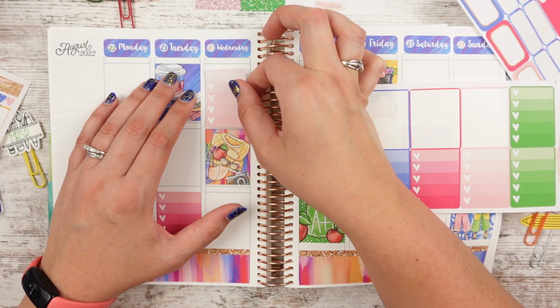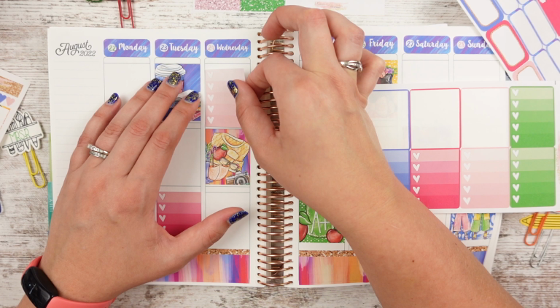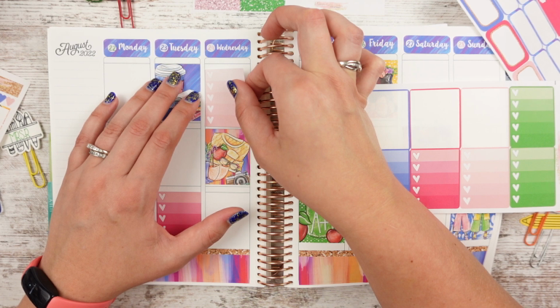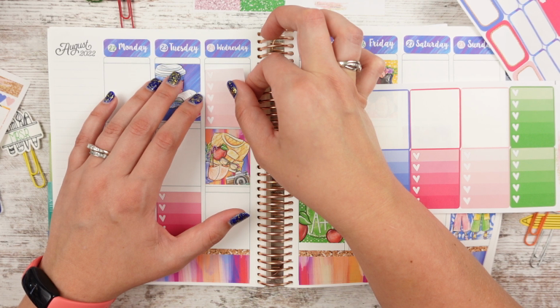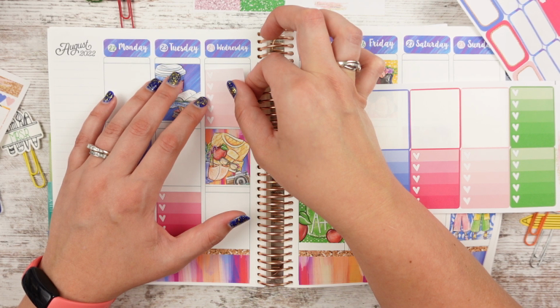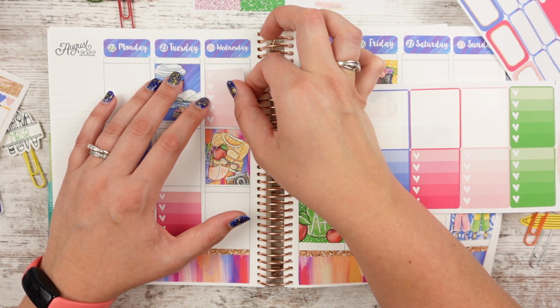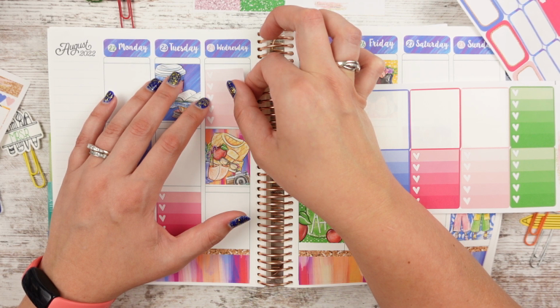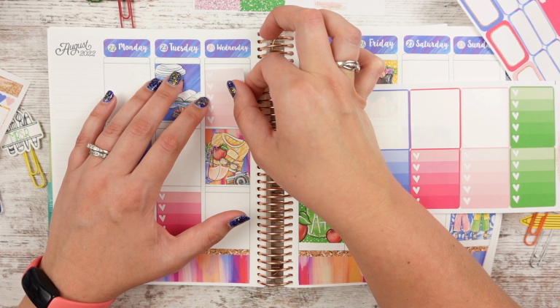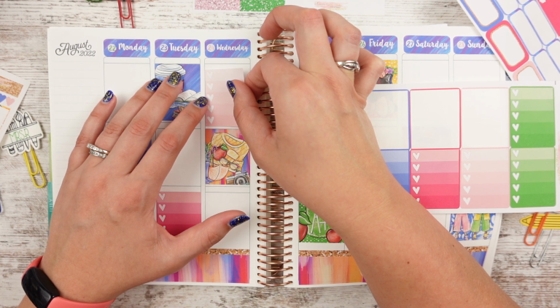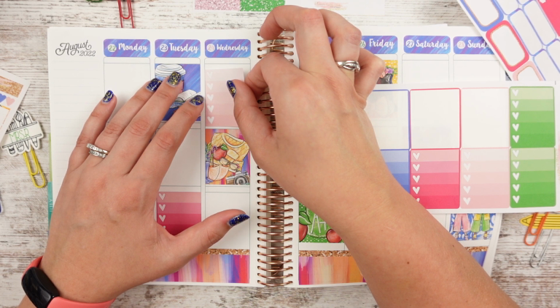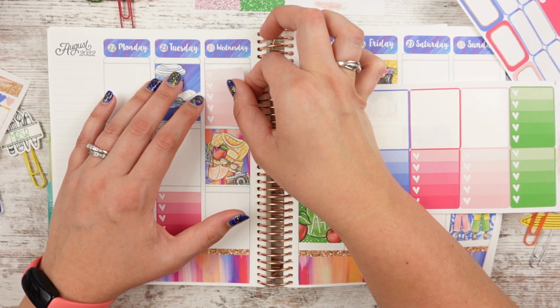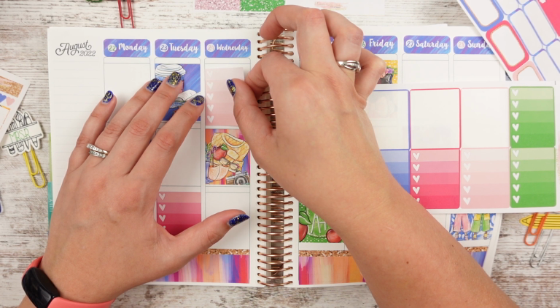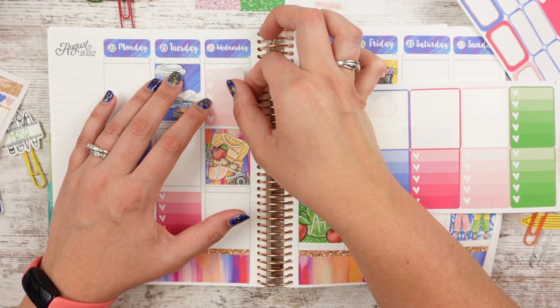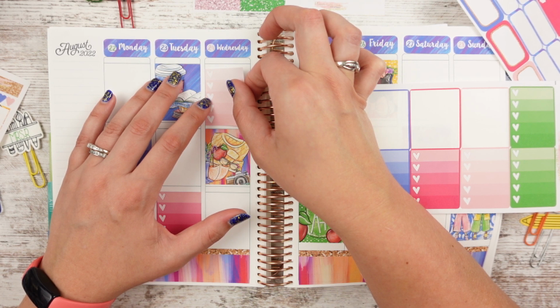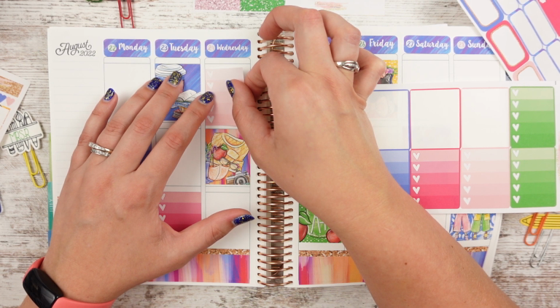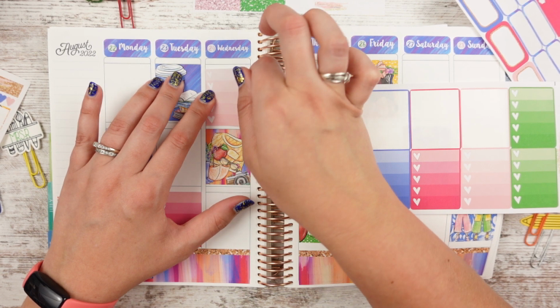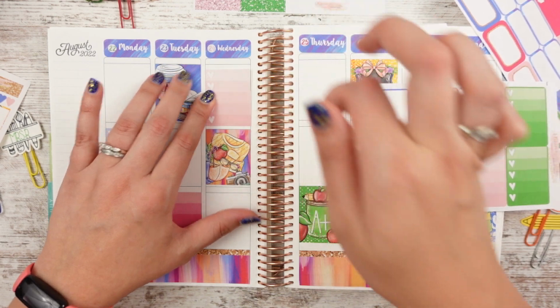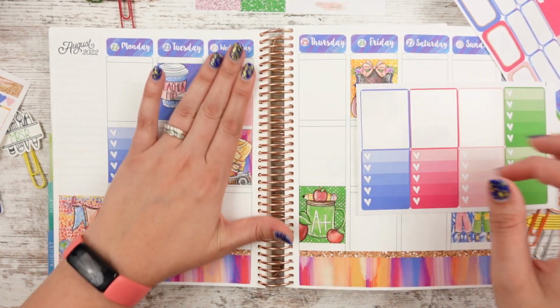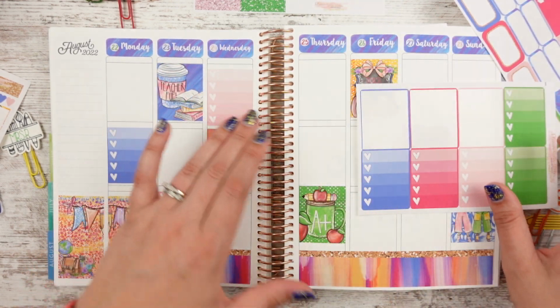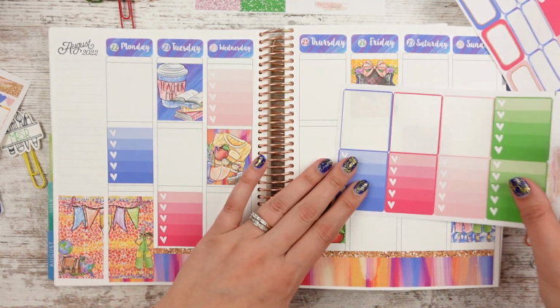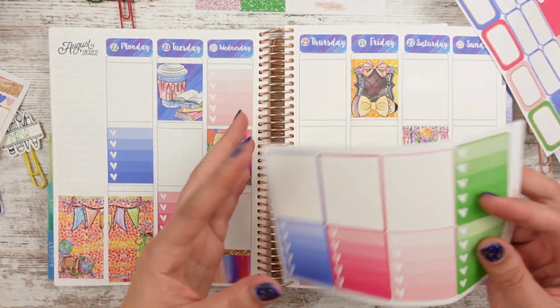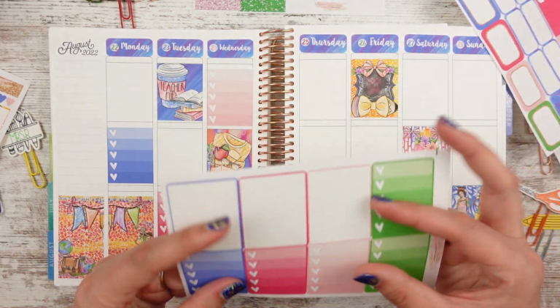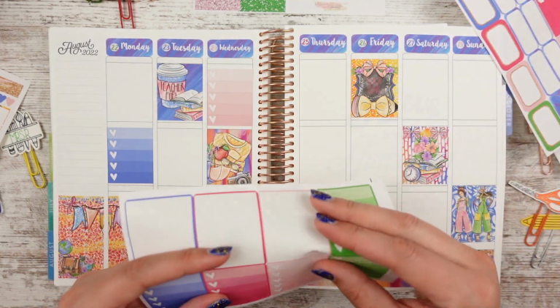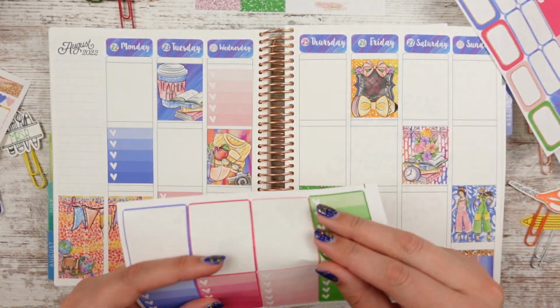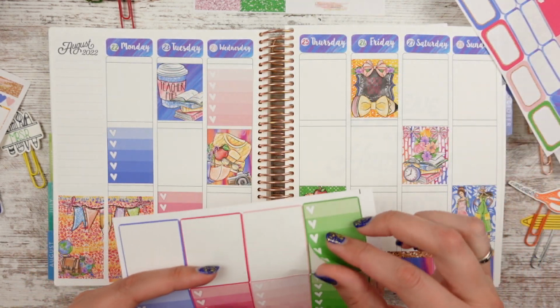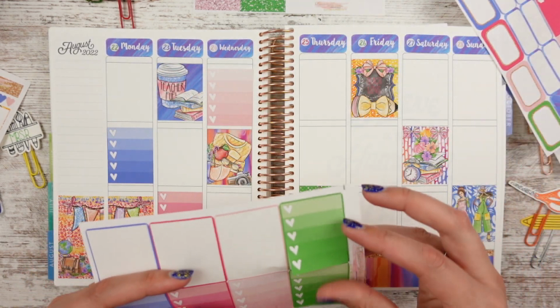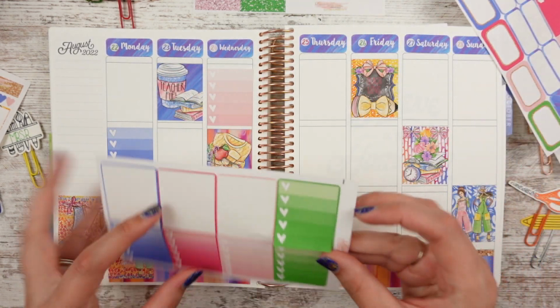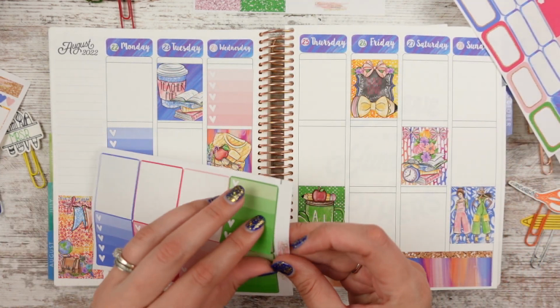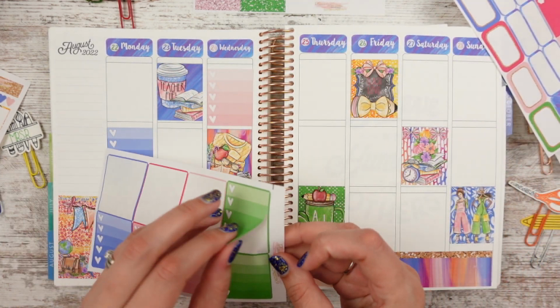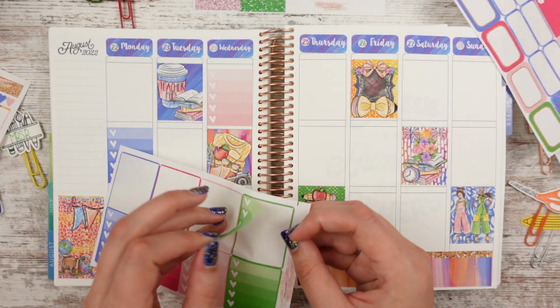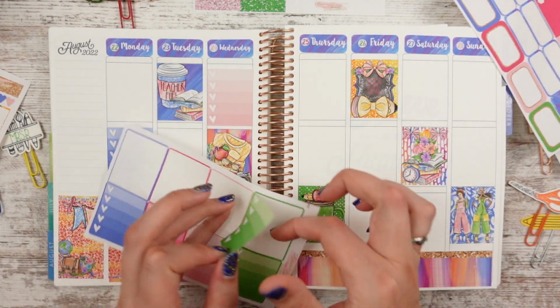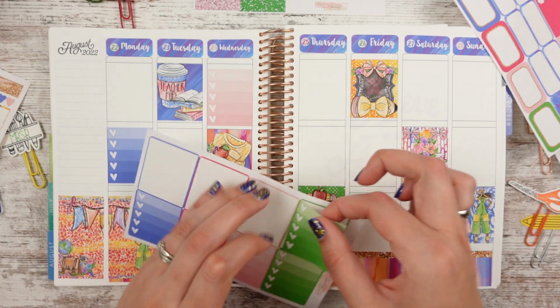We'll drop this down a little bit so we don't line up perfectly — because that was not my plan. I love these colors though — green, pink.